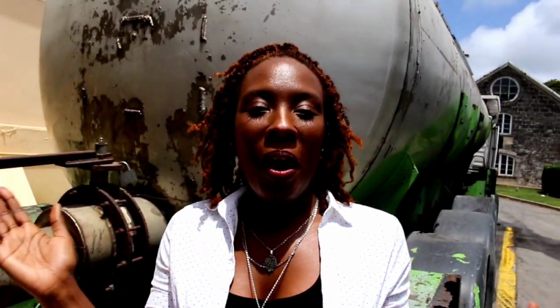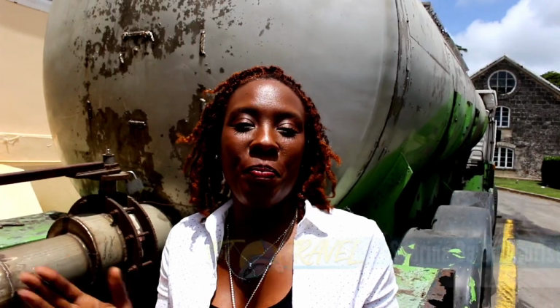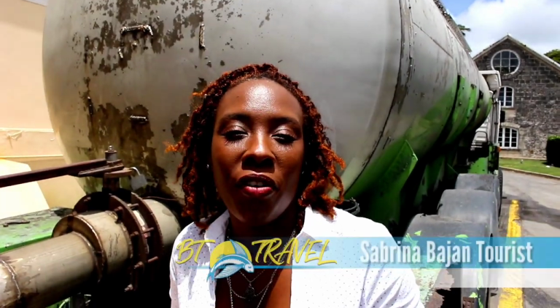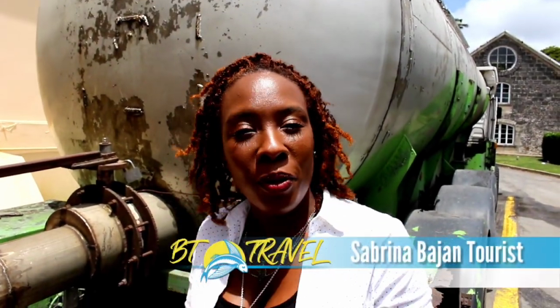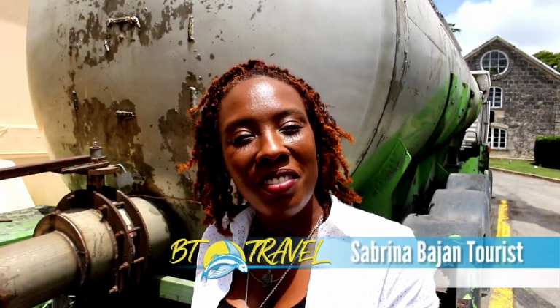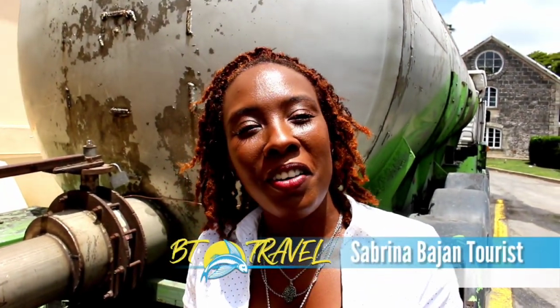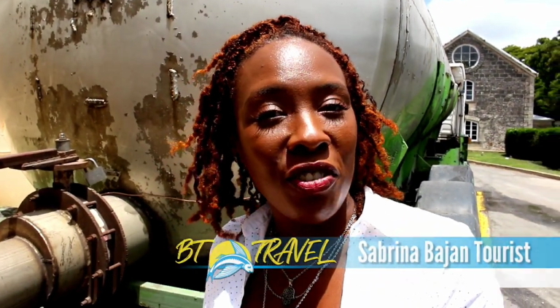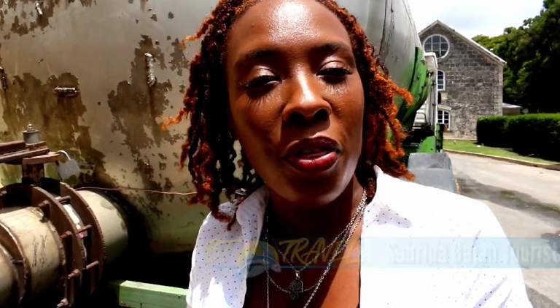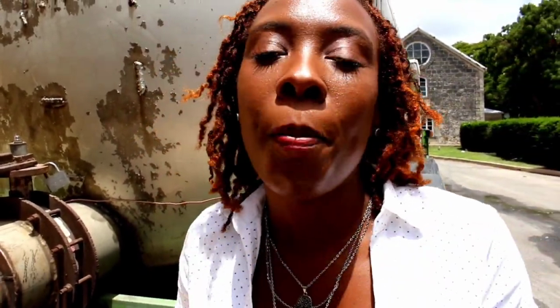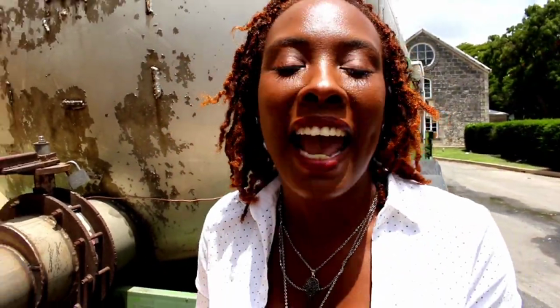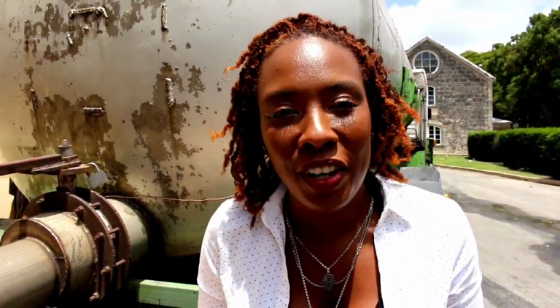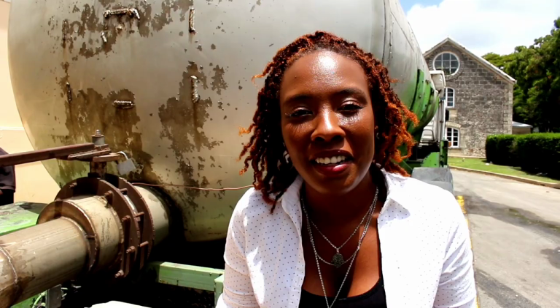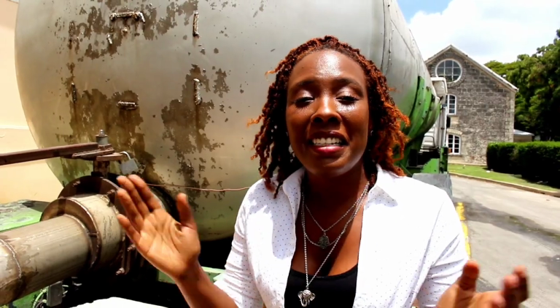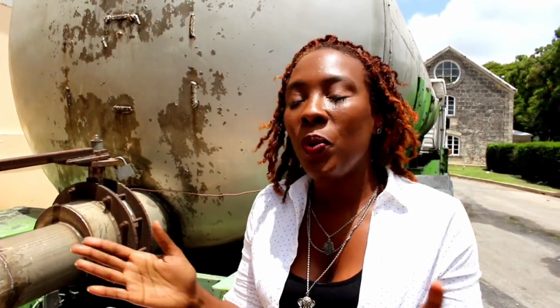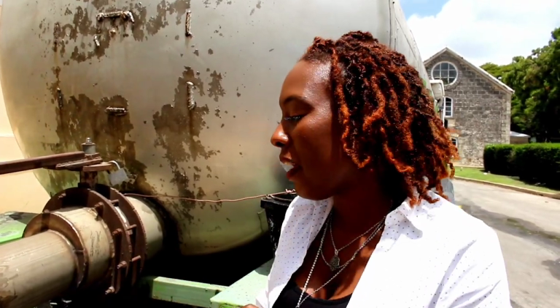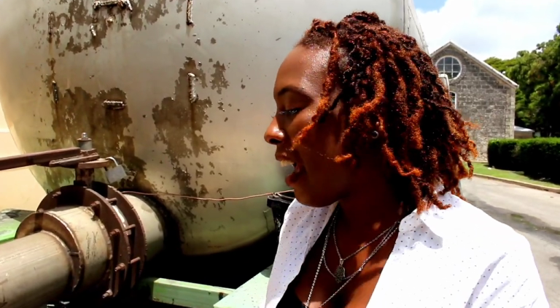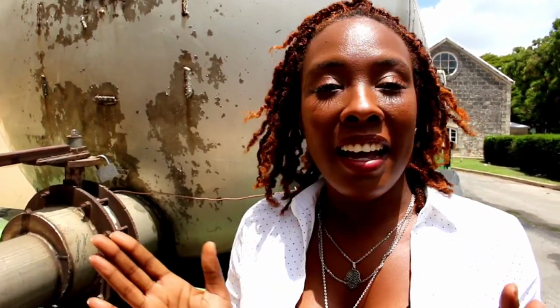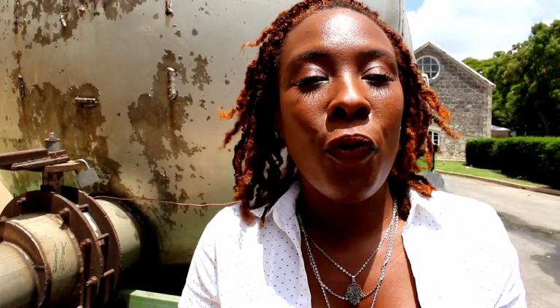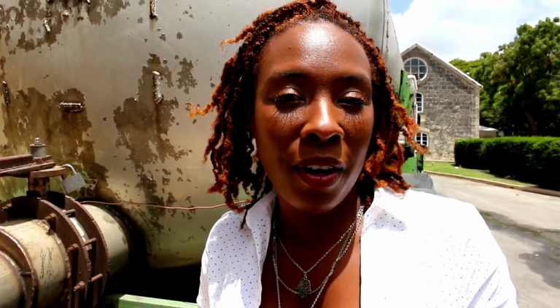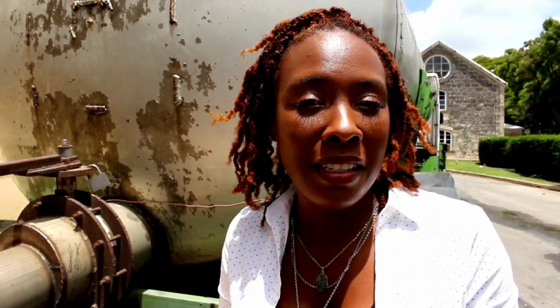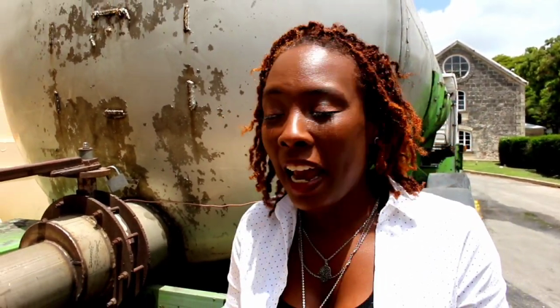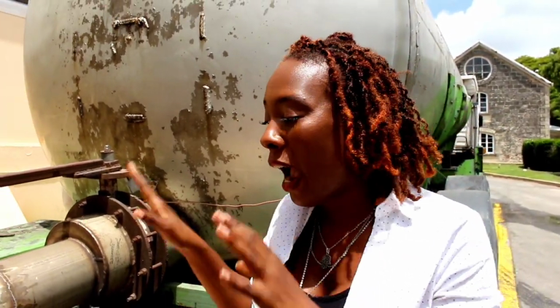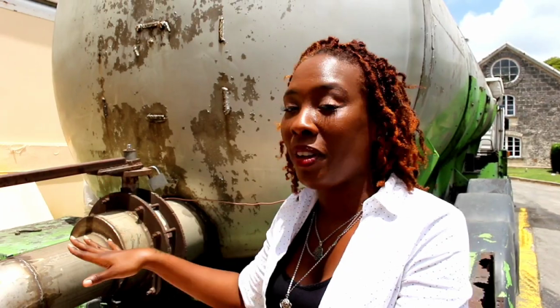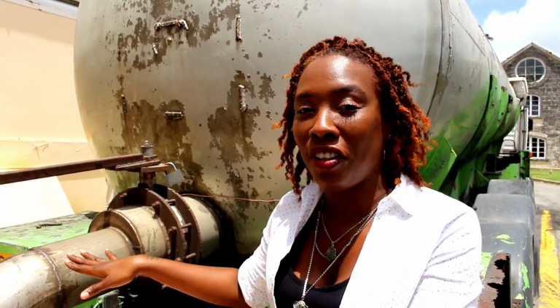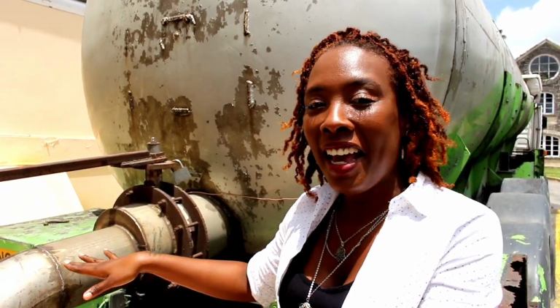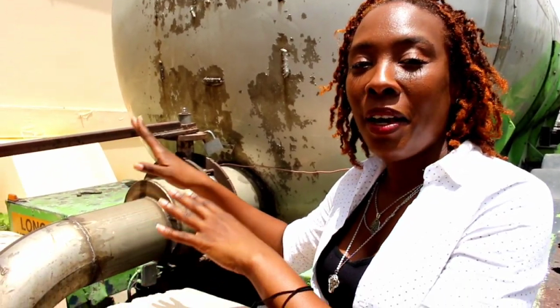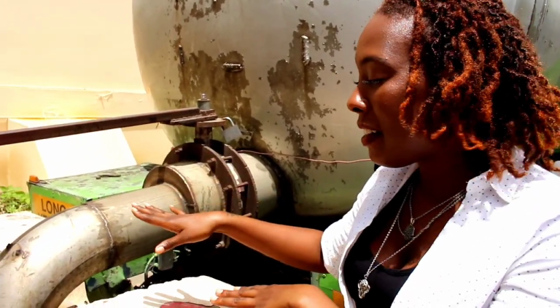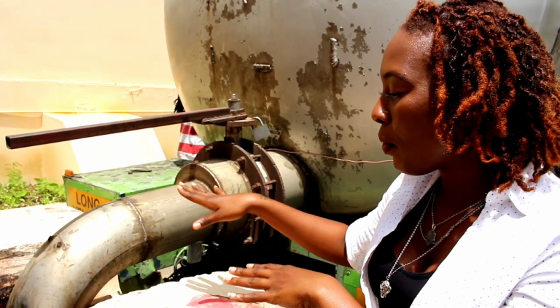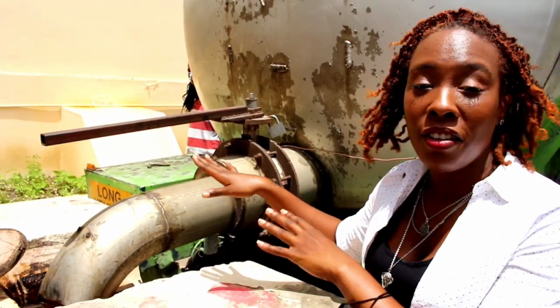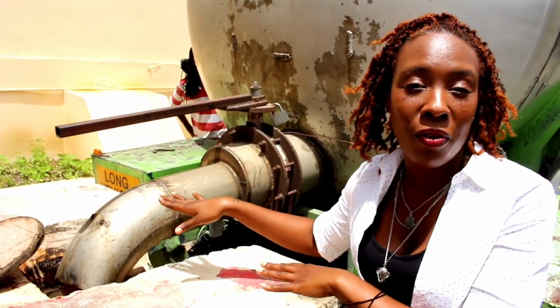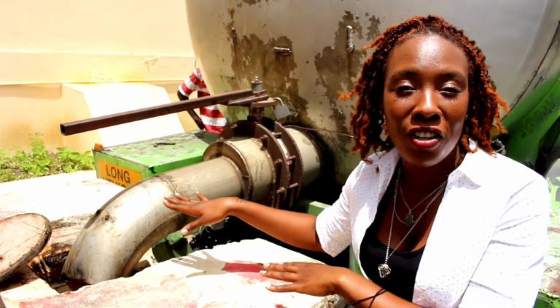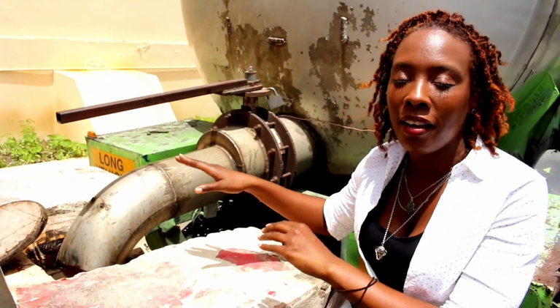Welcome to BT Travel, I'm your host Sabrina, here to guide you on all things Barbadian and vacation. Today we are here at Foursquare Rum Distillery, and we are actually watching the molasses being loaded into the underground storage.